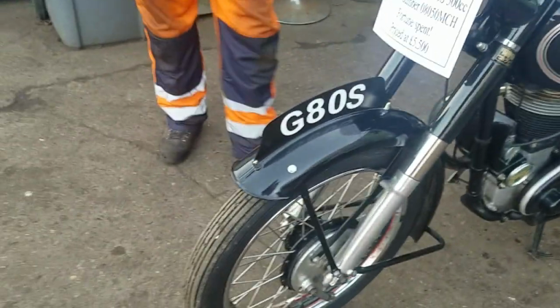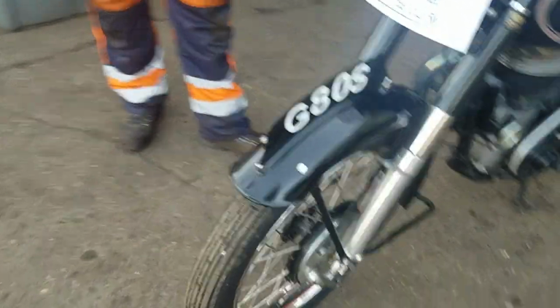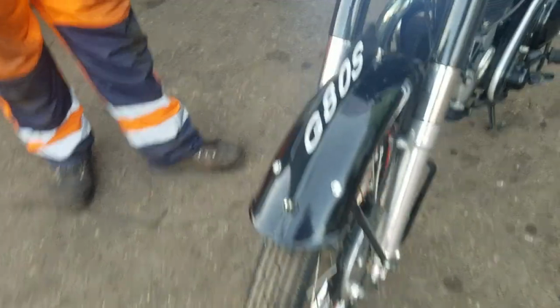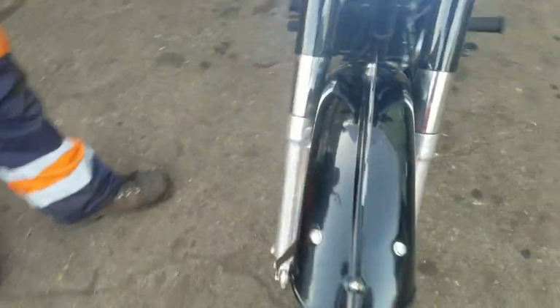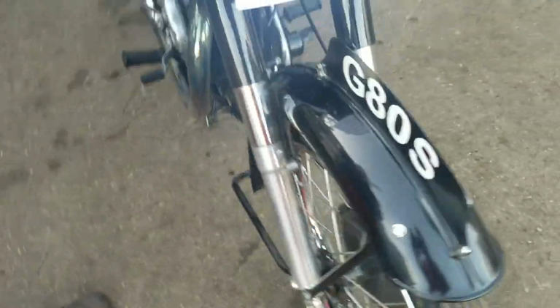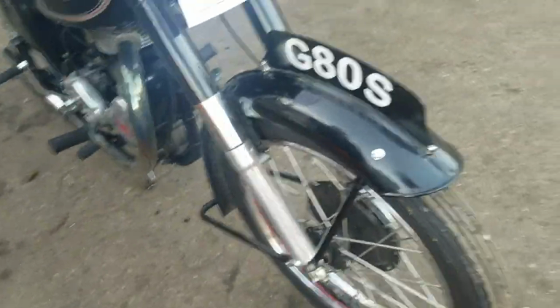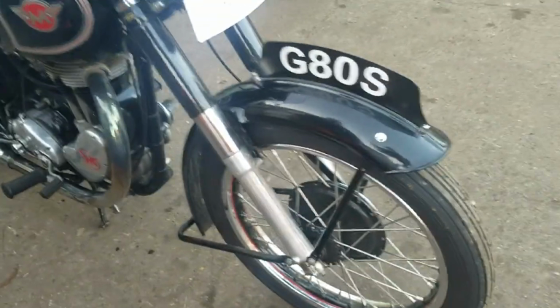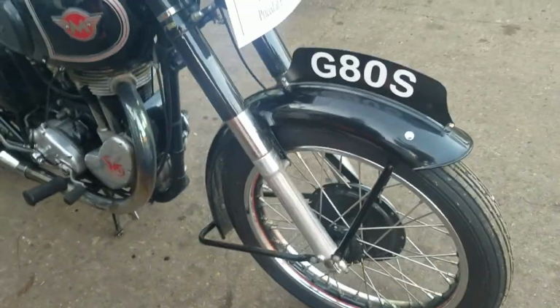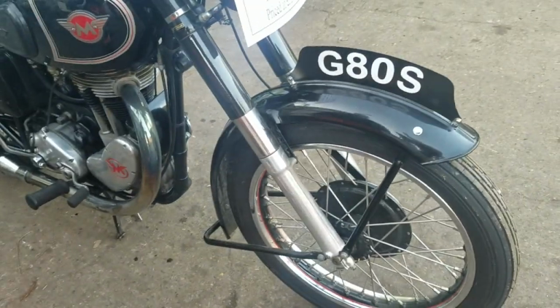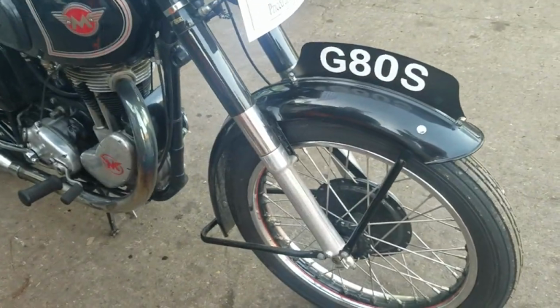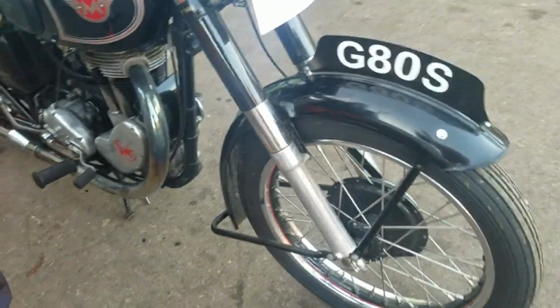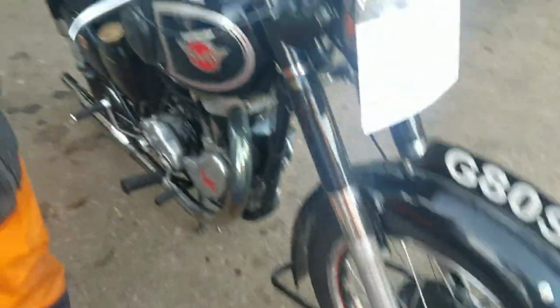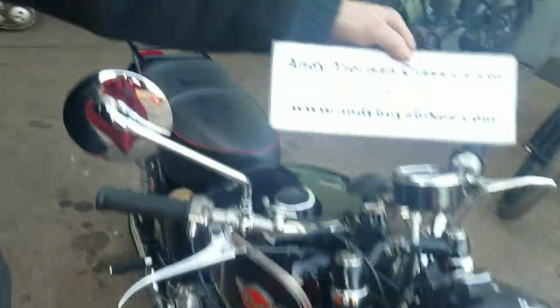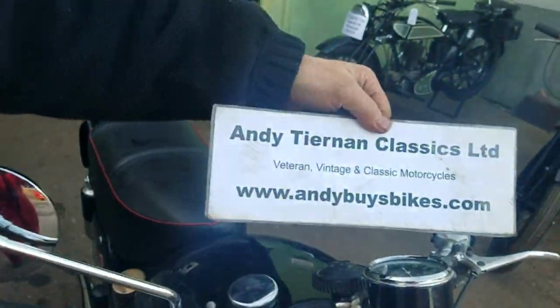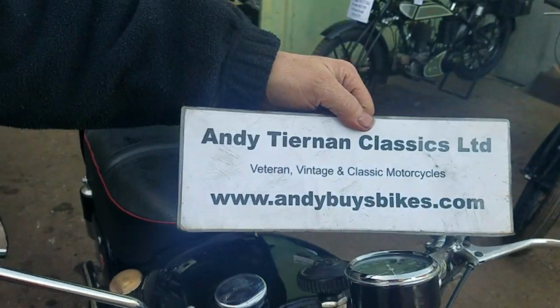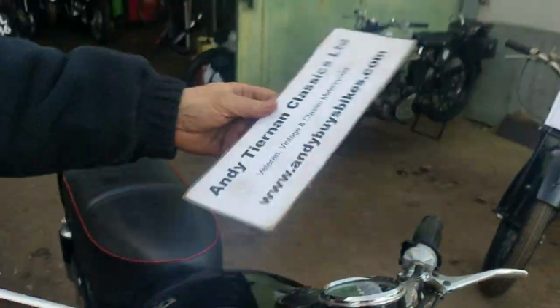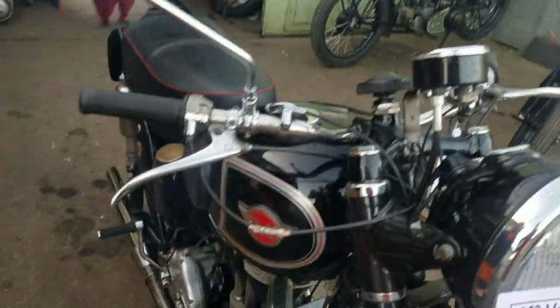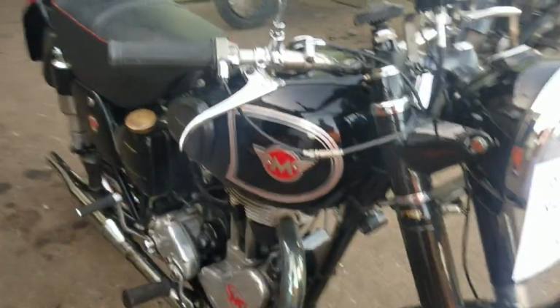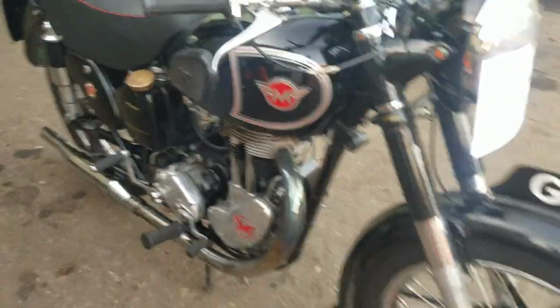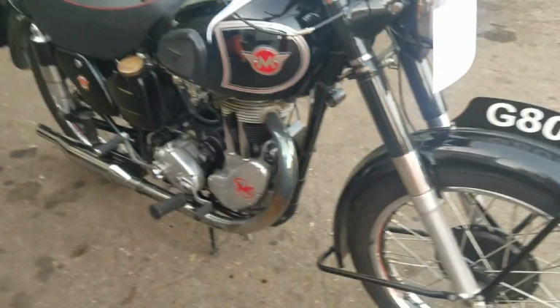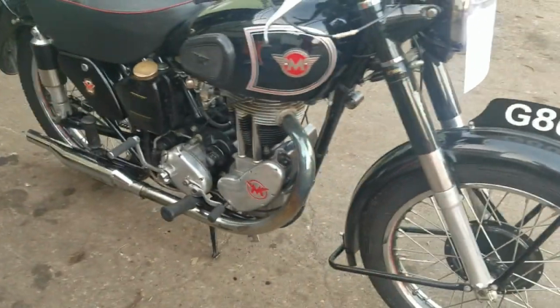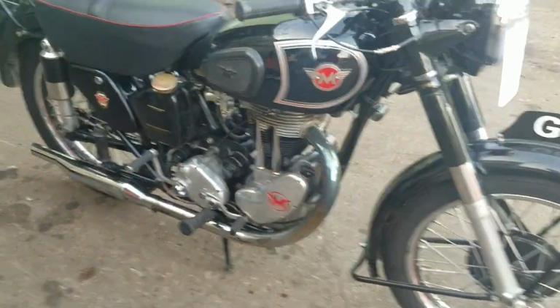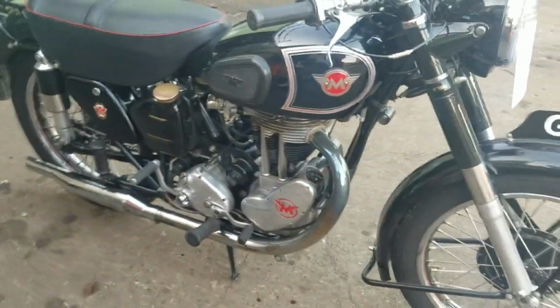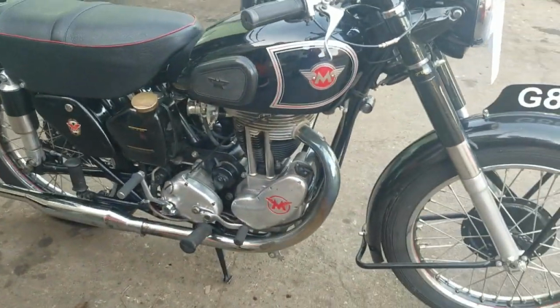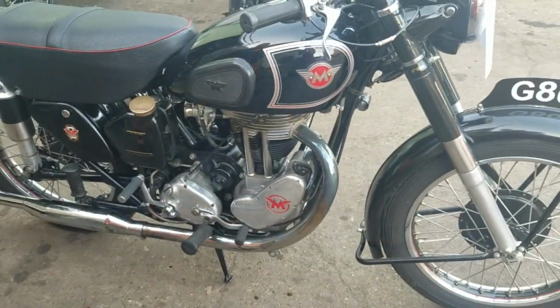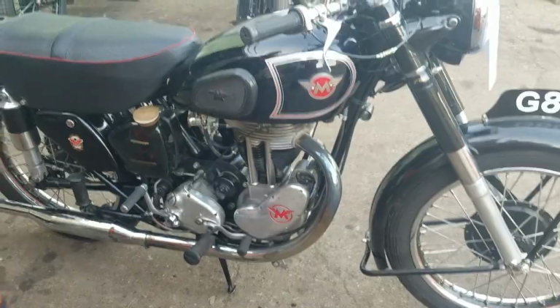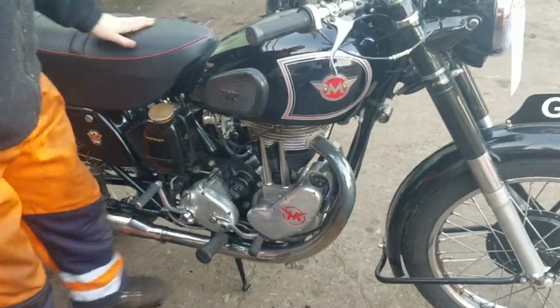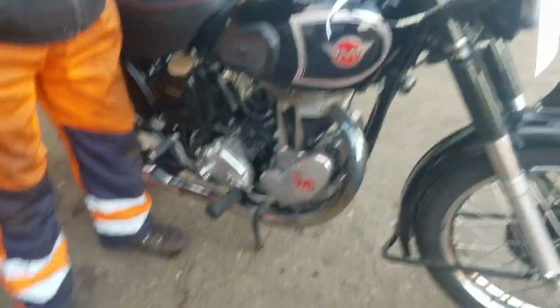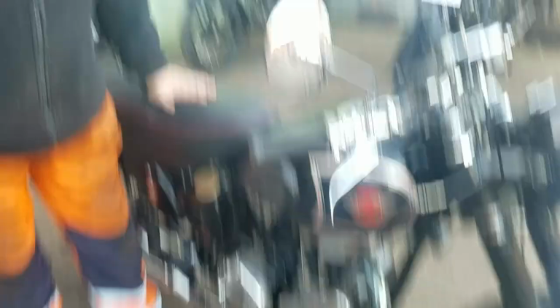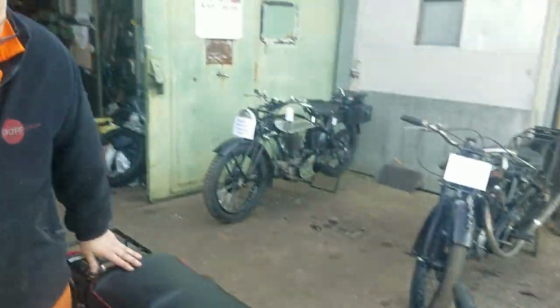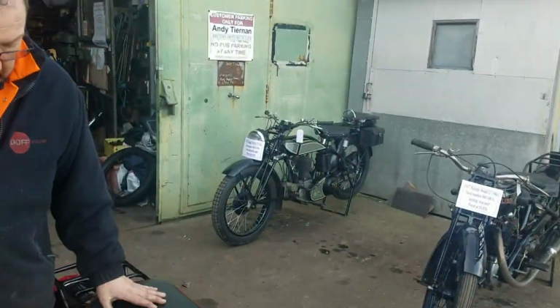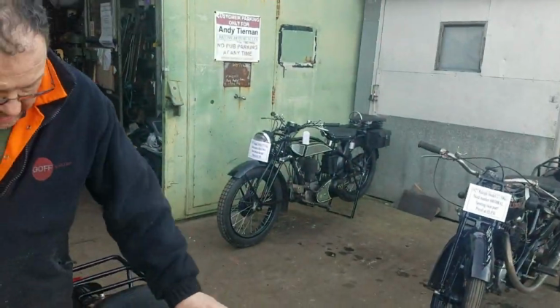You'll know all about these, being a Matchless man. This gentleman had this bike quite a while, and he sold me a pair of bikes, including the Triumph in the background.